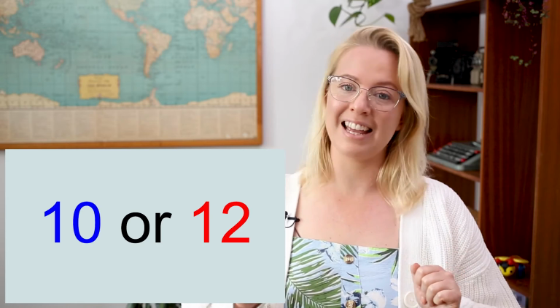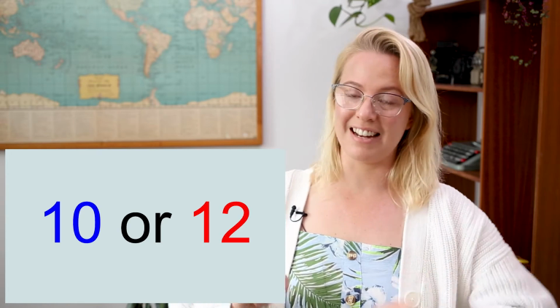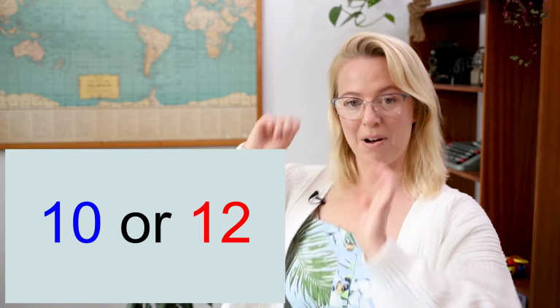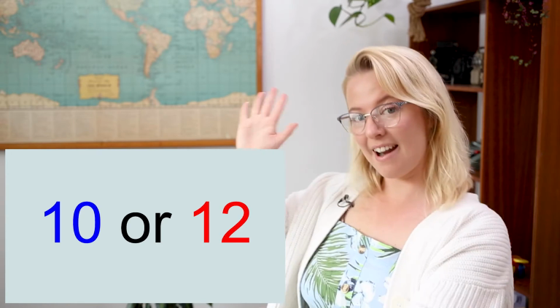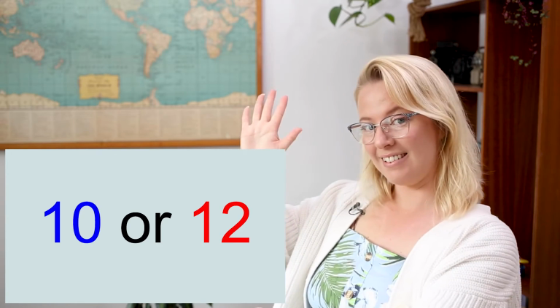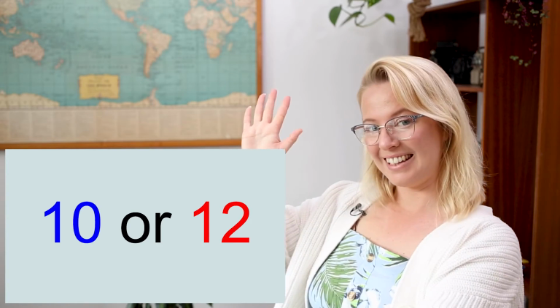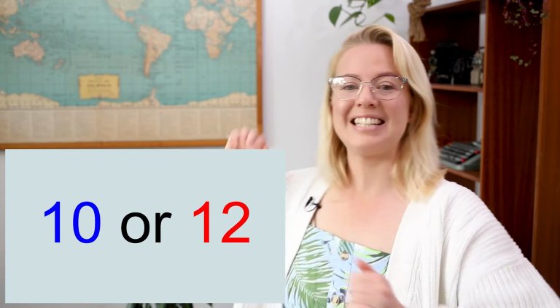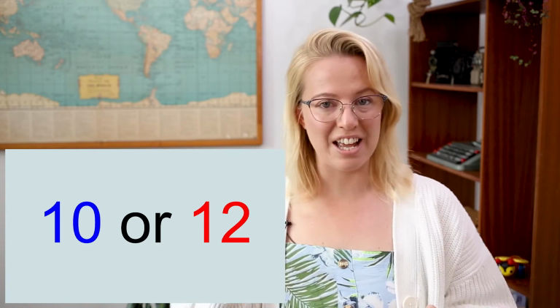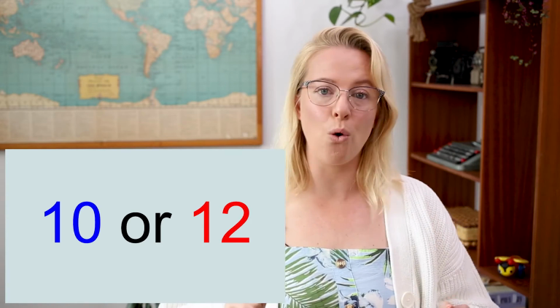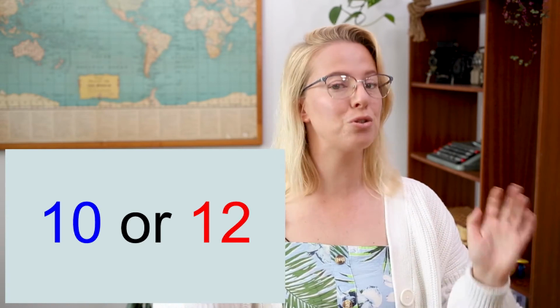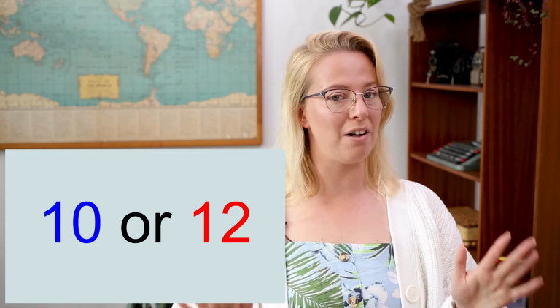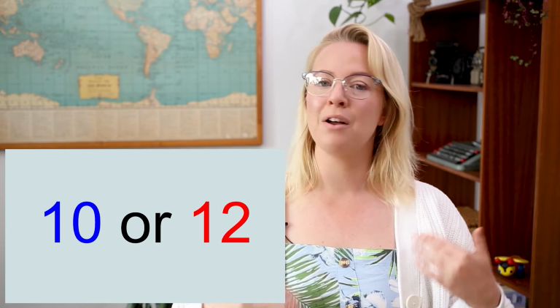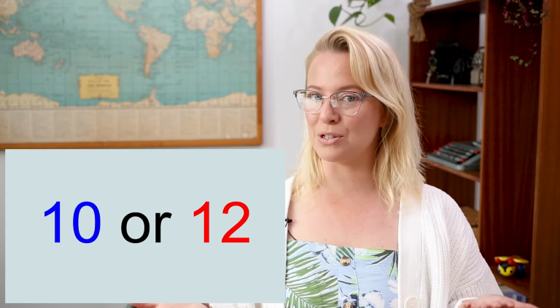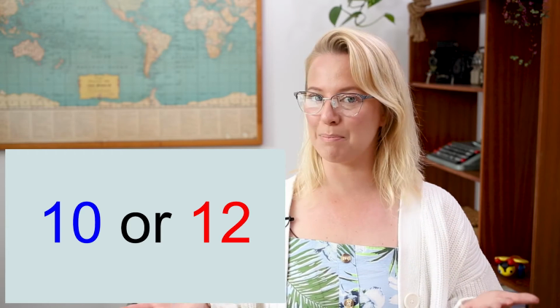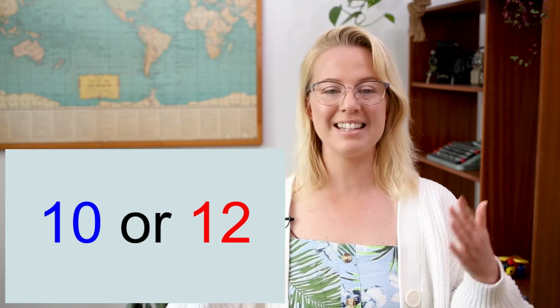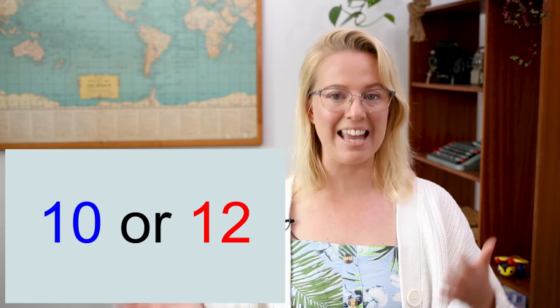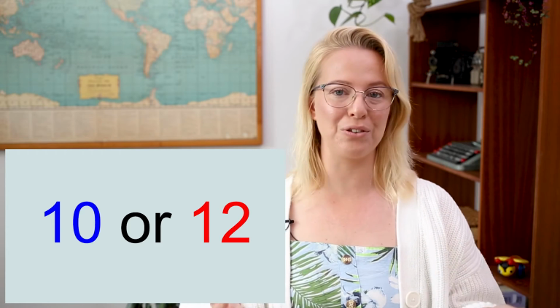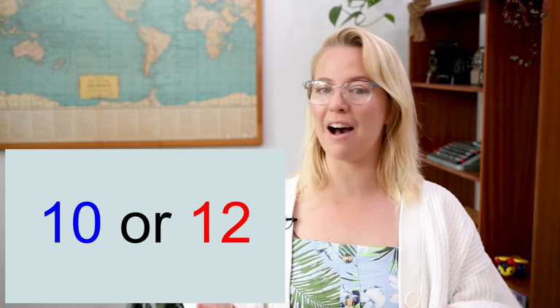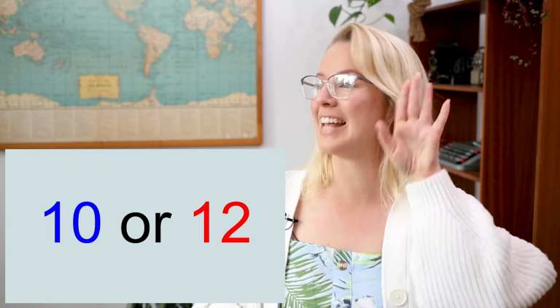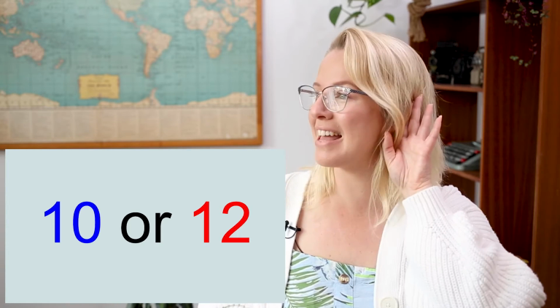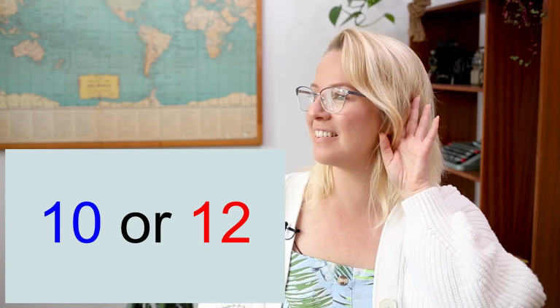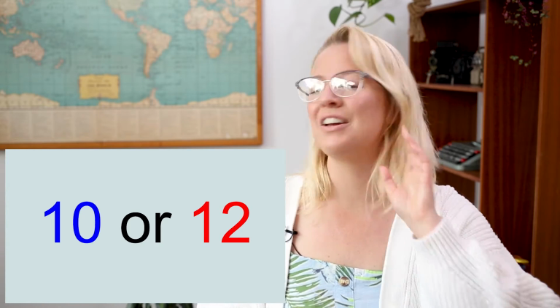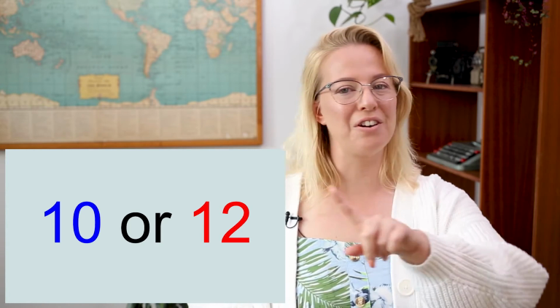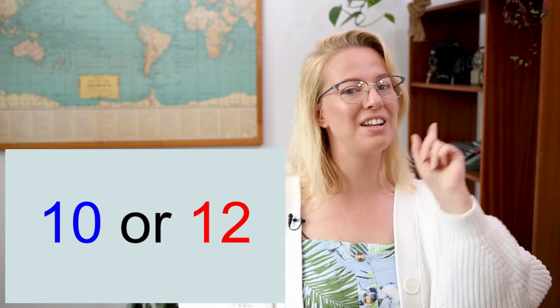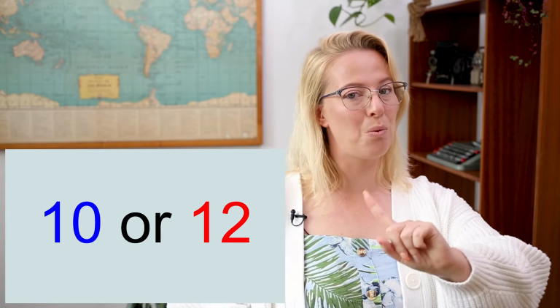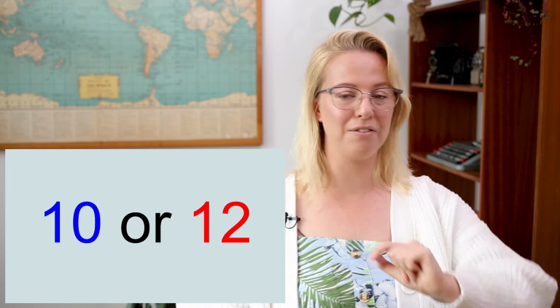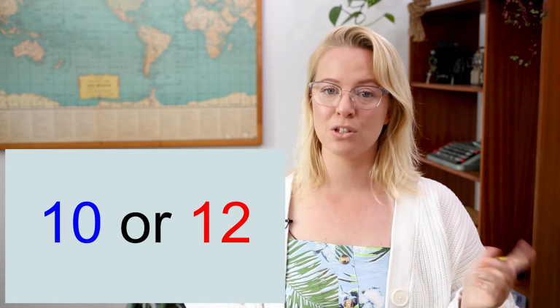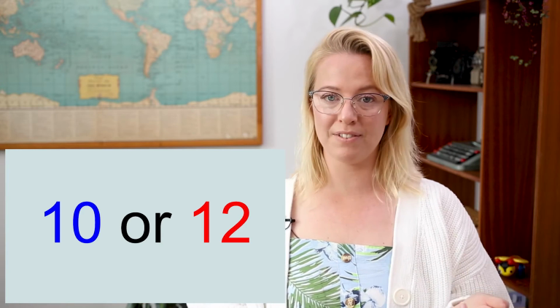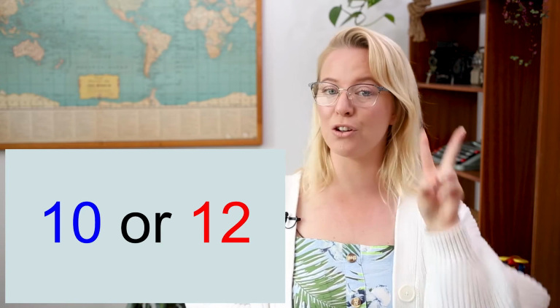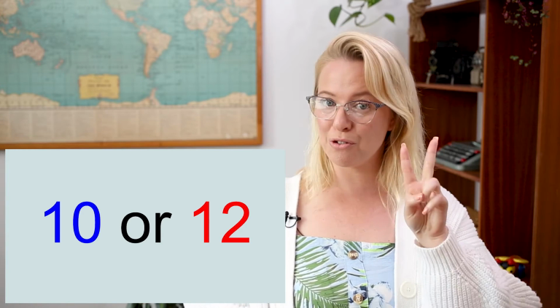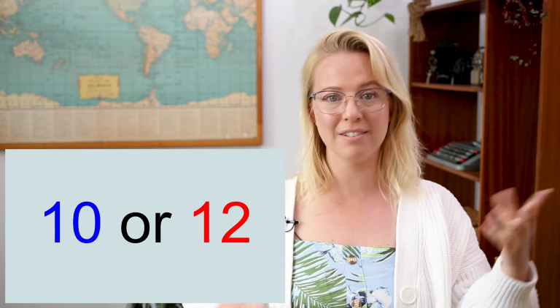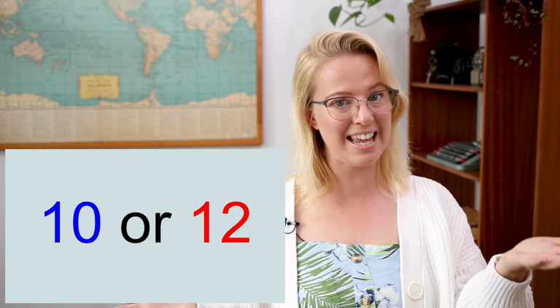All right, here's our next one: ten or twelve. Which one's bigger — ten or twelve? You got it — twelve! Twelve has got two more than ten.